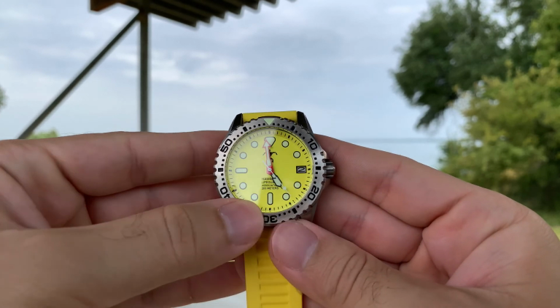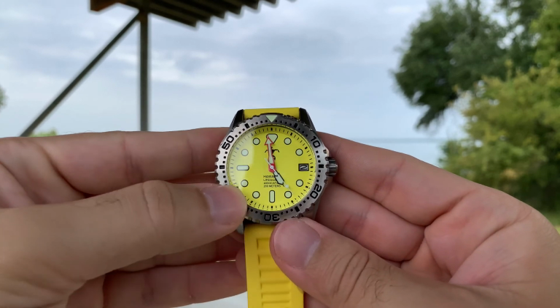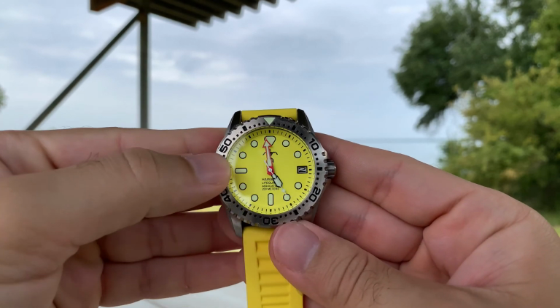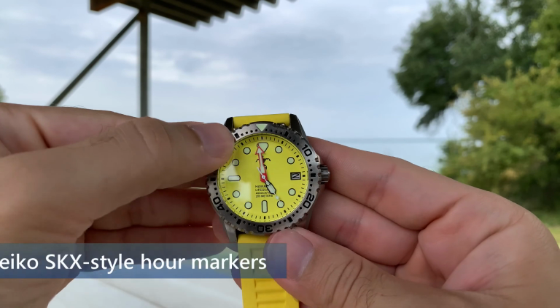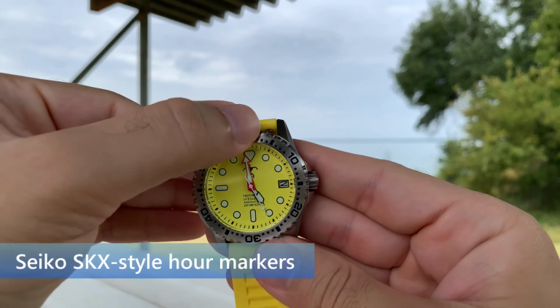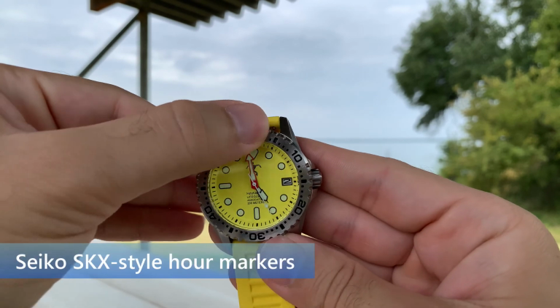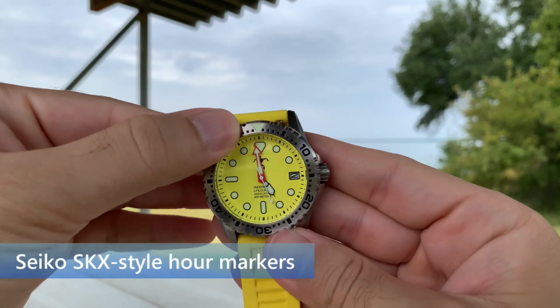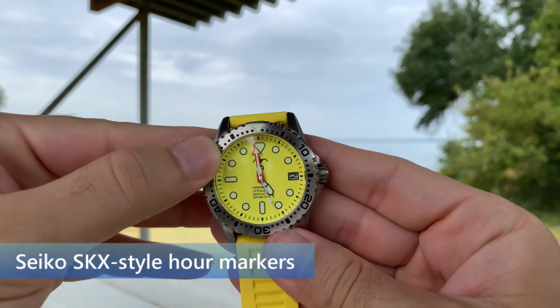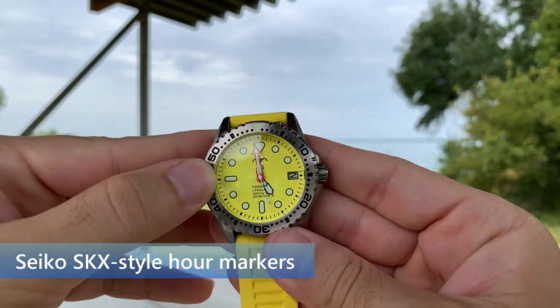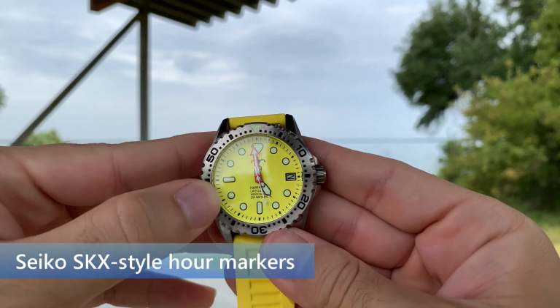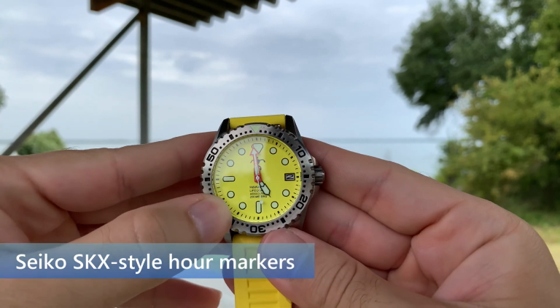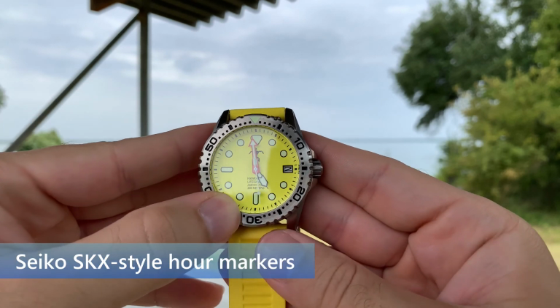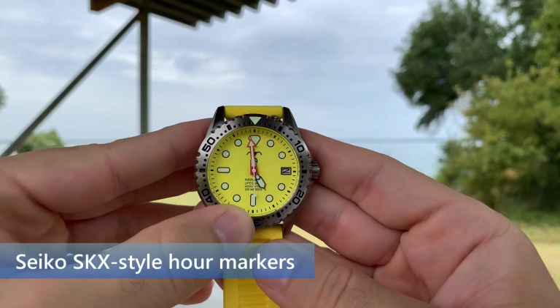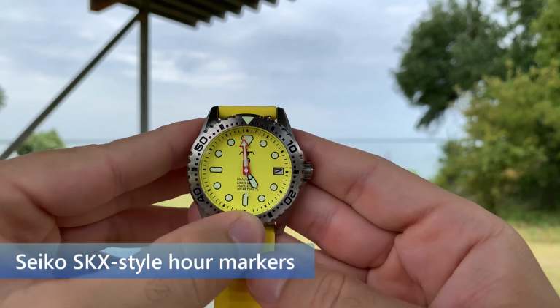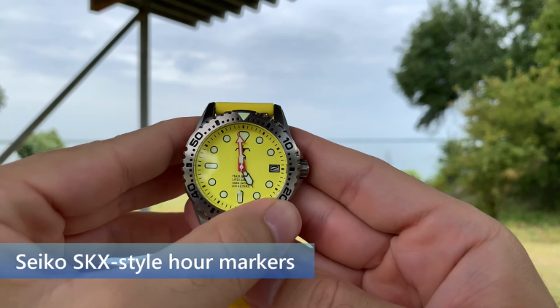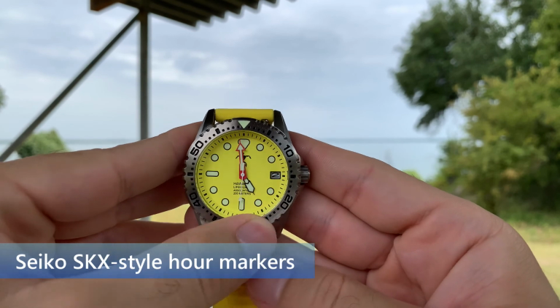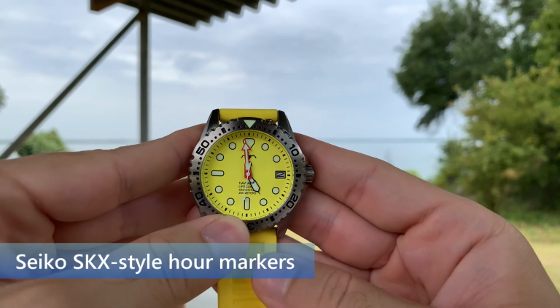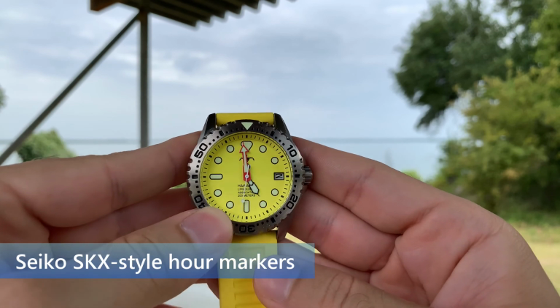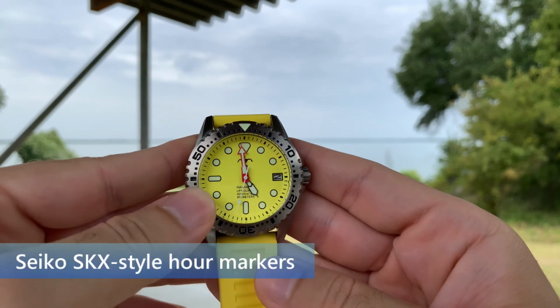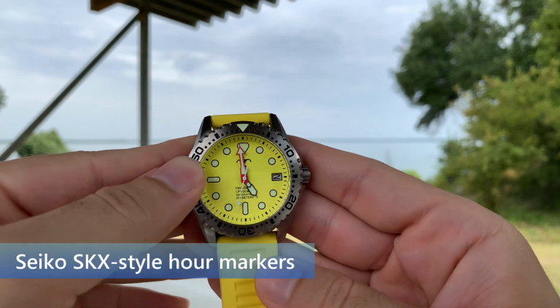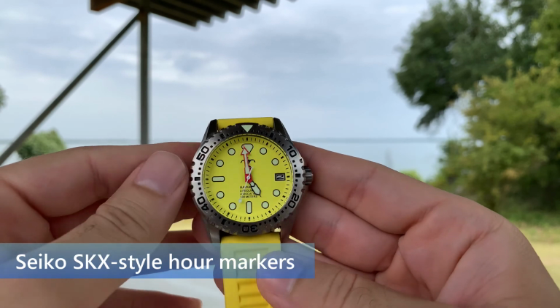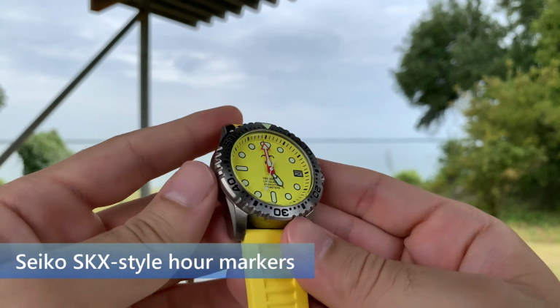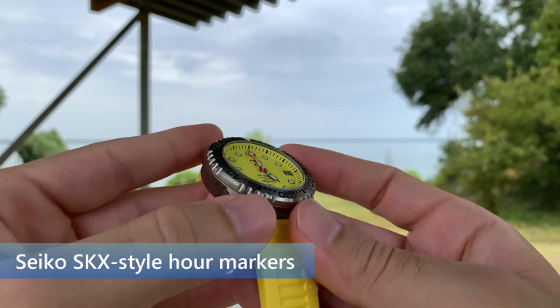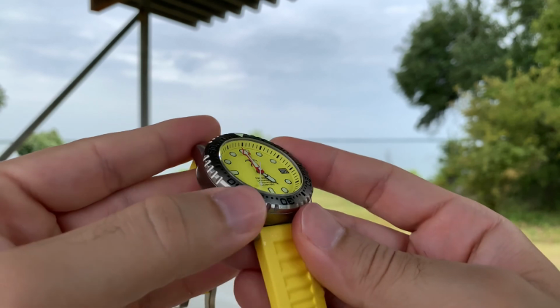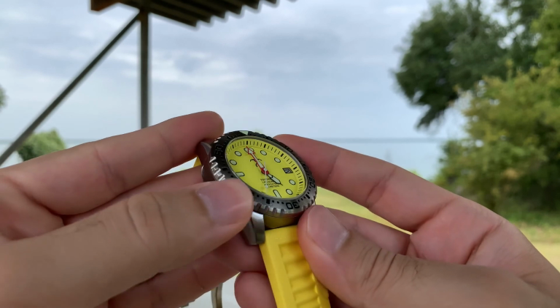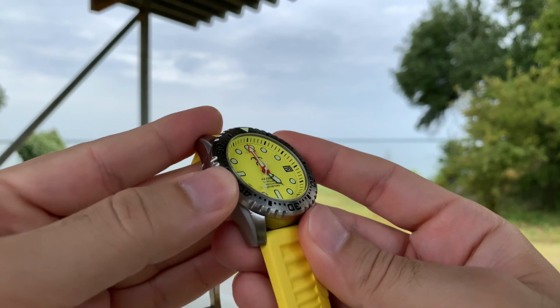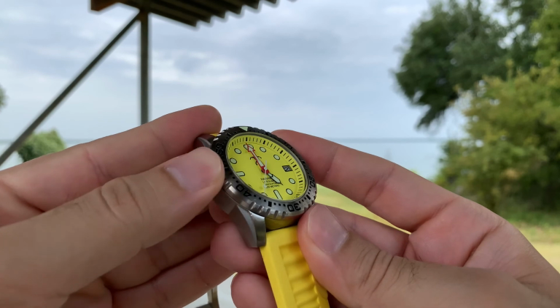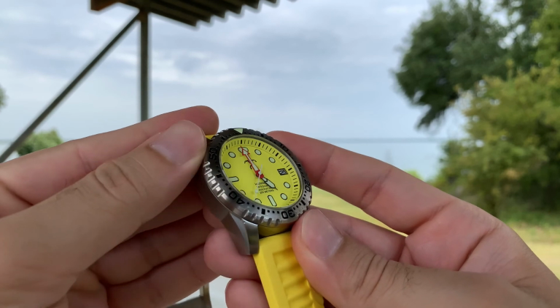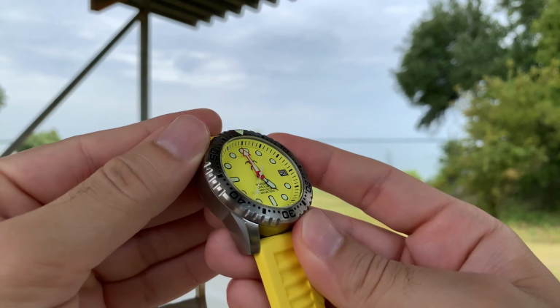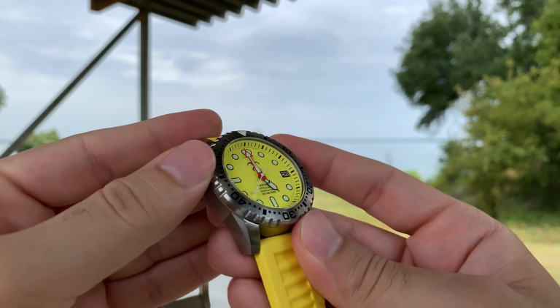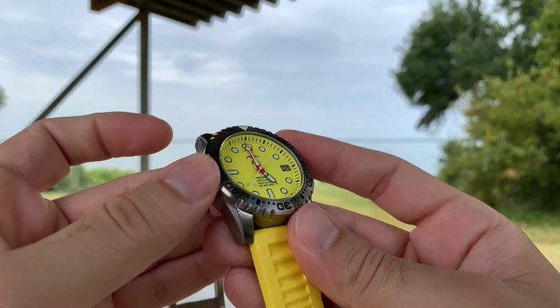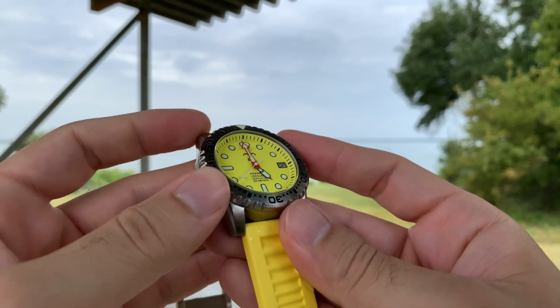The neon yellow dial has quite a few markings on the inside. The larger ones indicate the hours, and they actually appear in a design very similar to a Seiko SKX007. The outer circle has black markings that indicate the minutes.